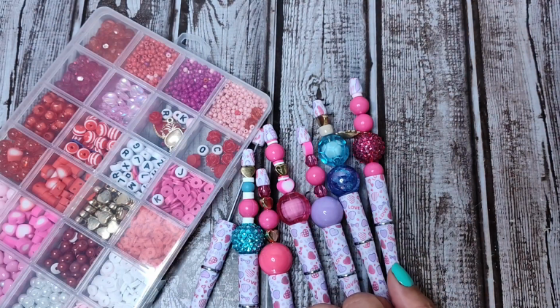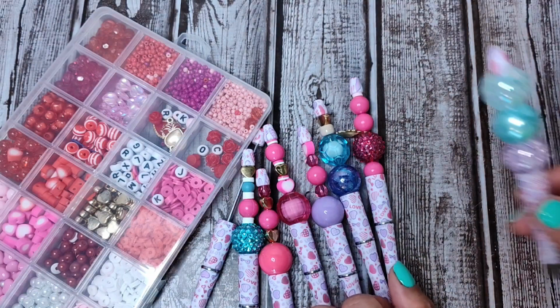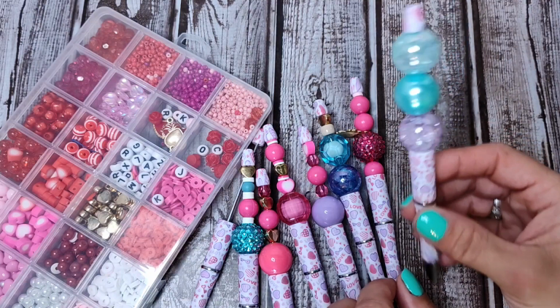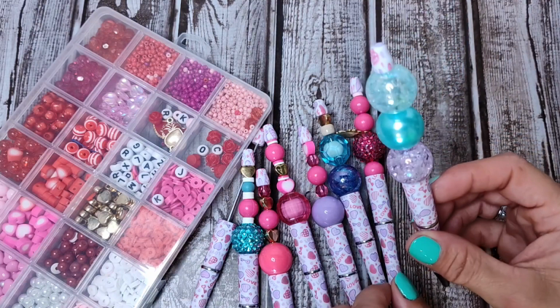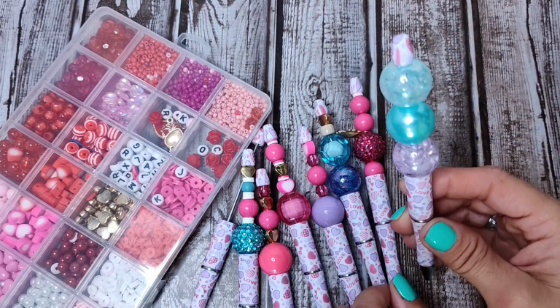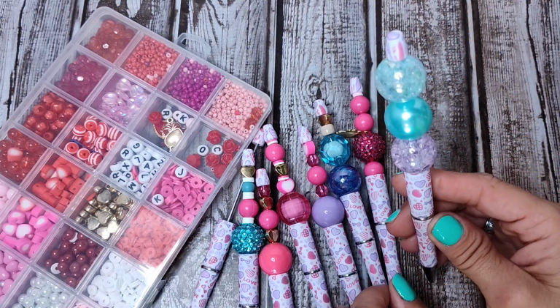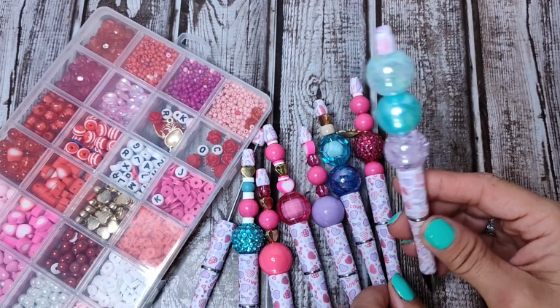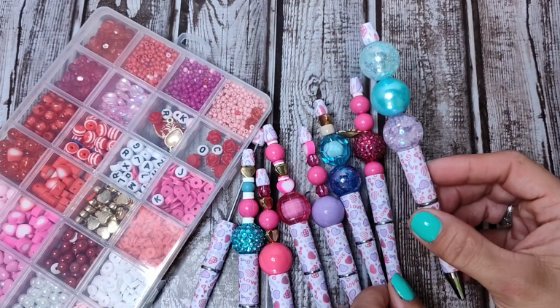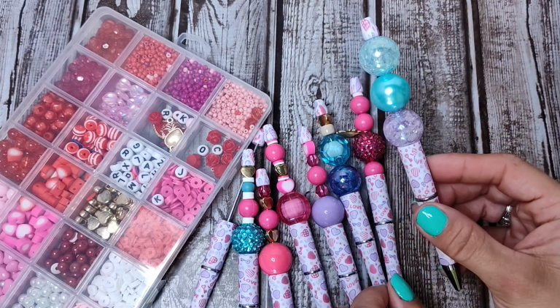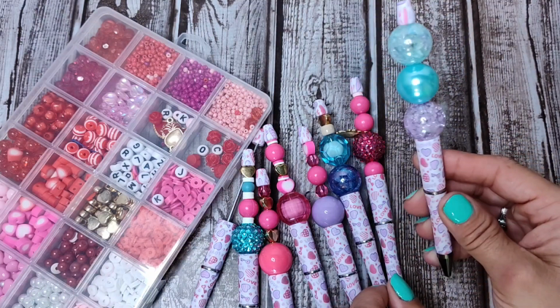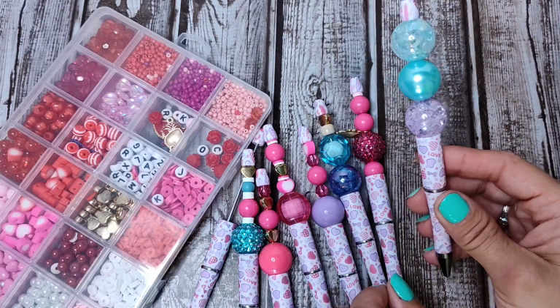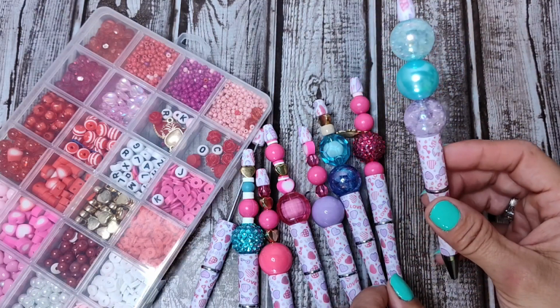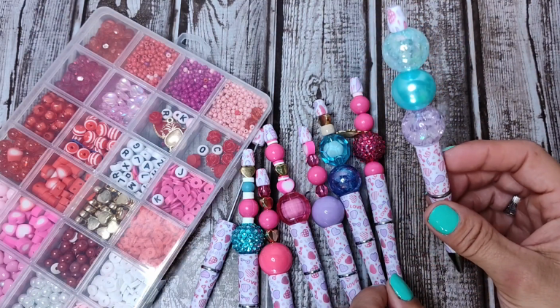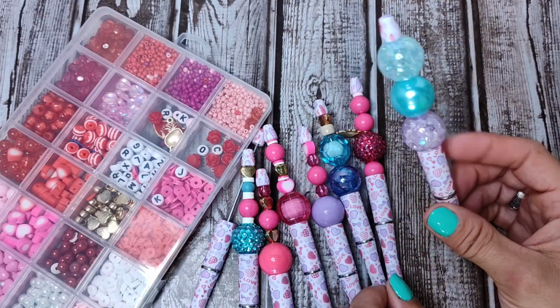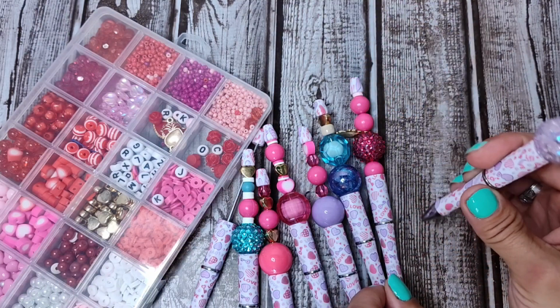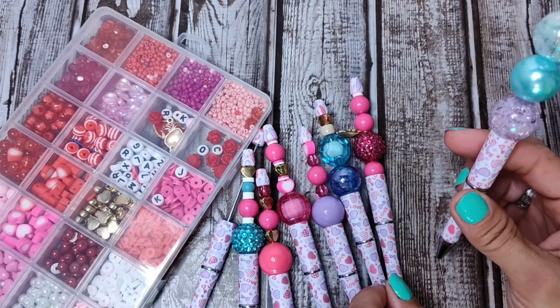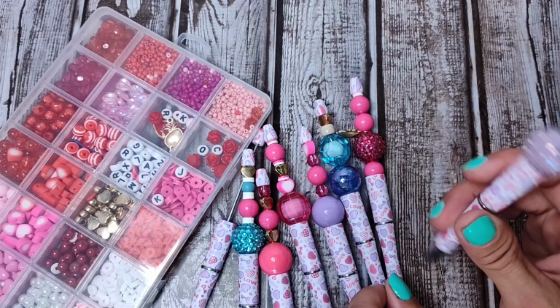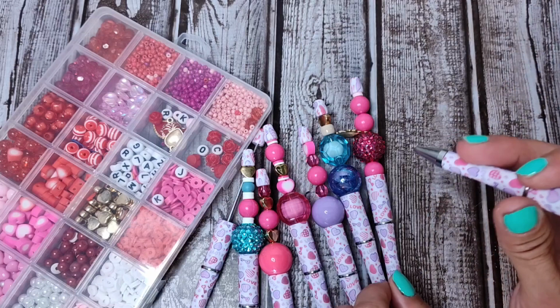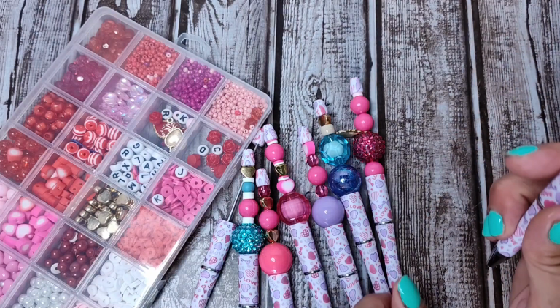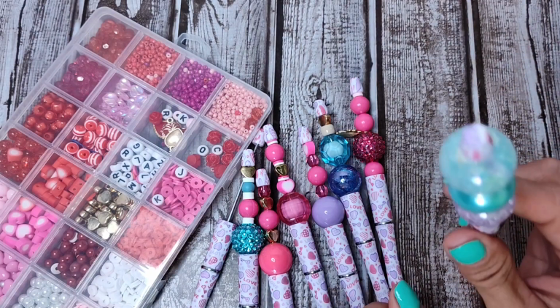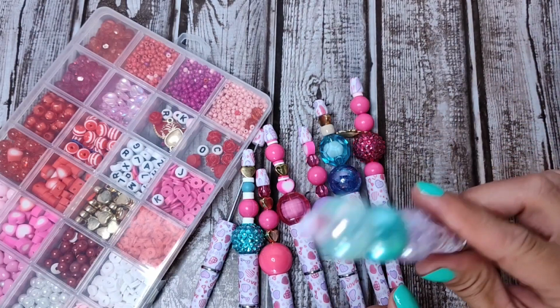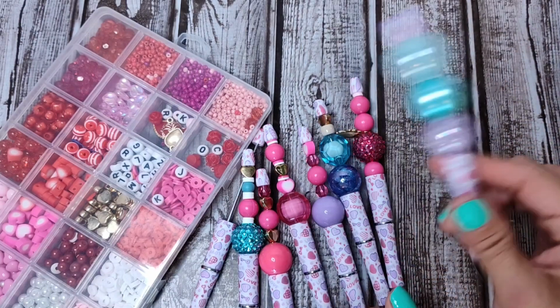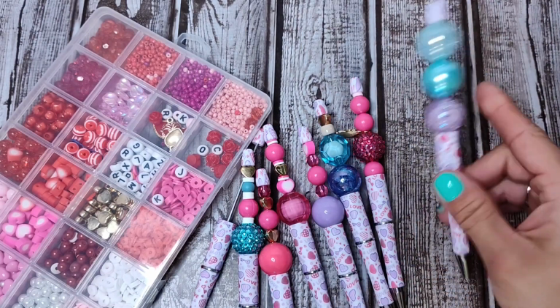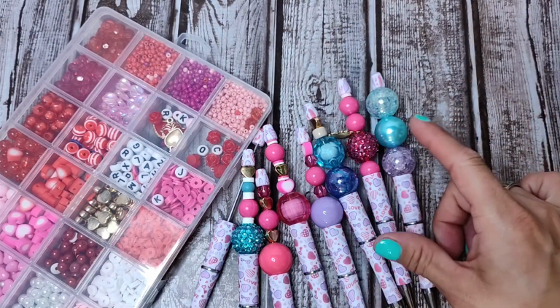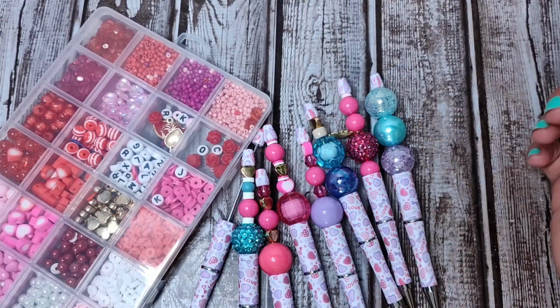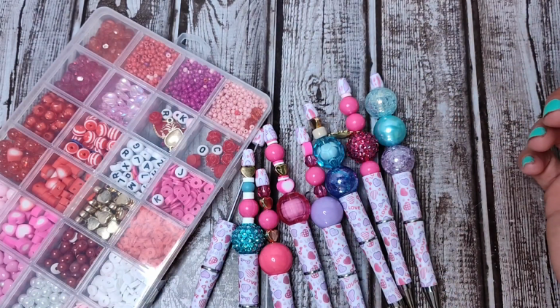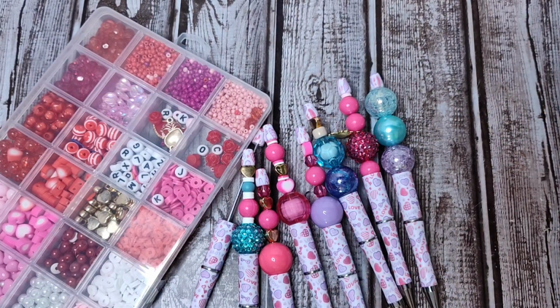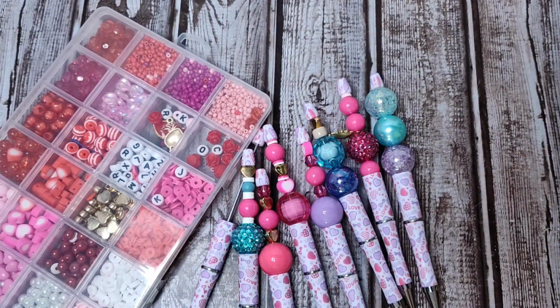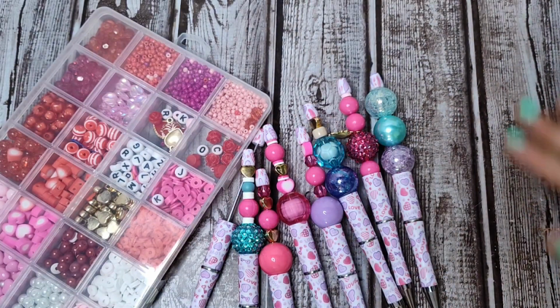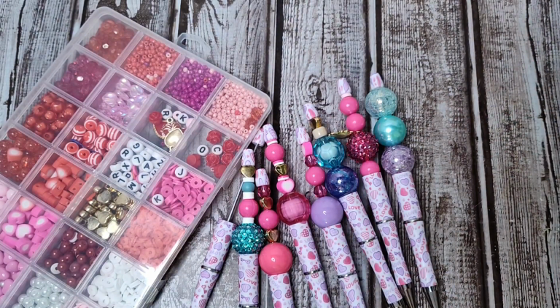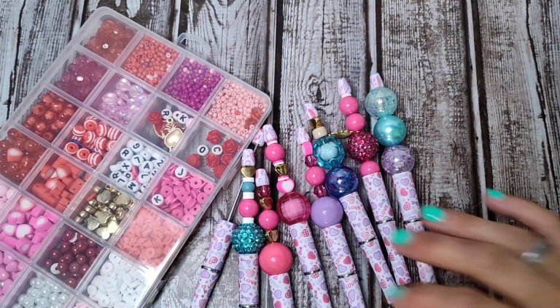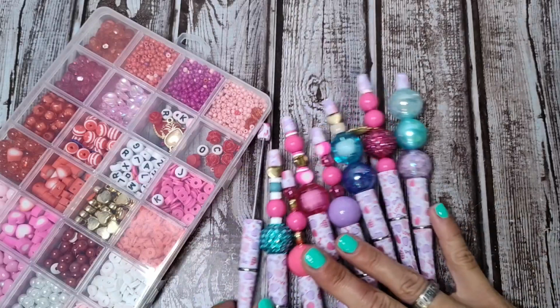And then lastly, she made this one. So very cute. Even an 11-year-old can do it, so can you. That's how easy and fun they are.